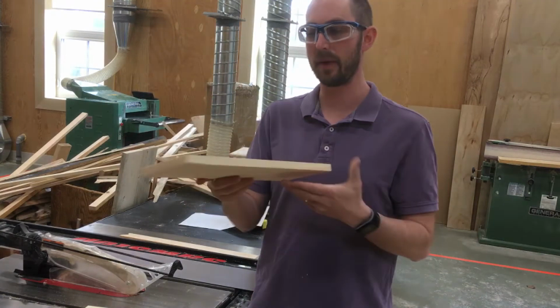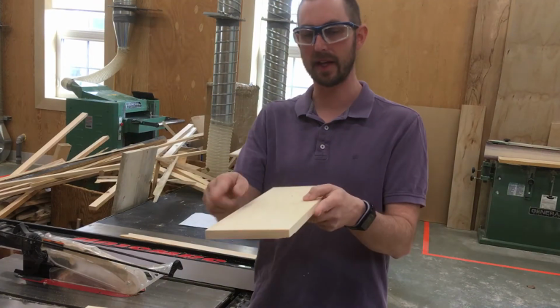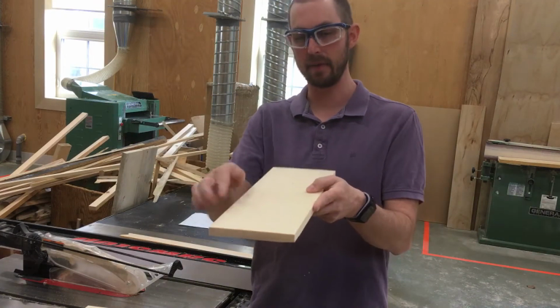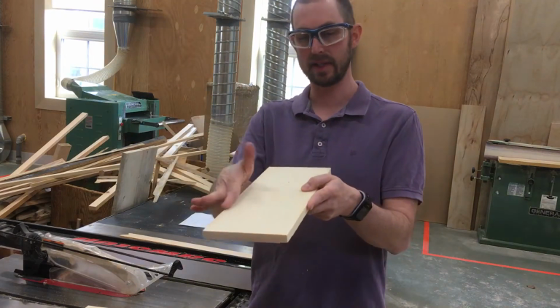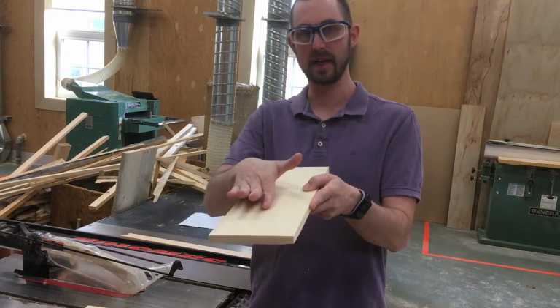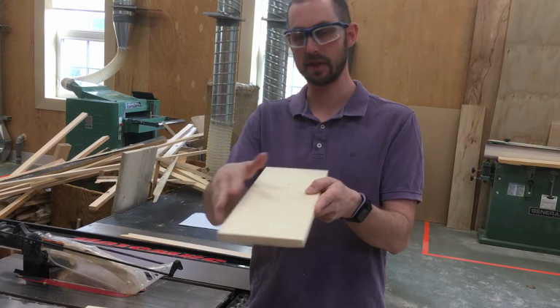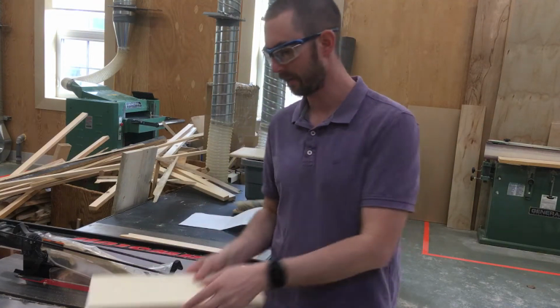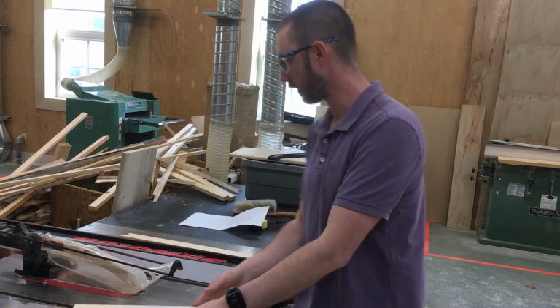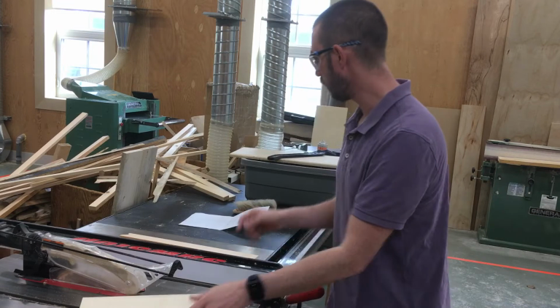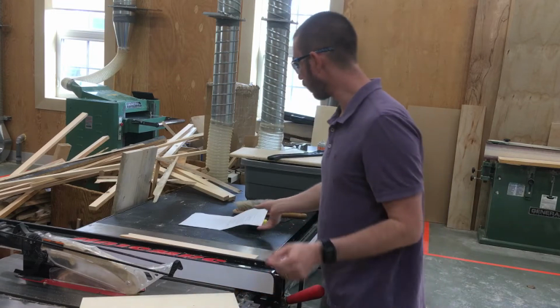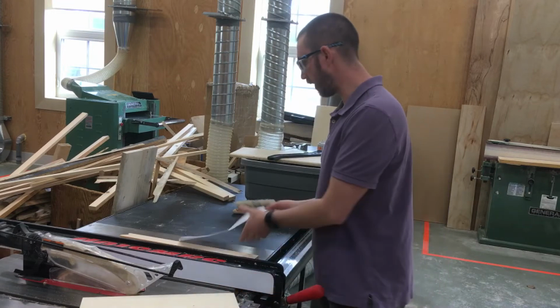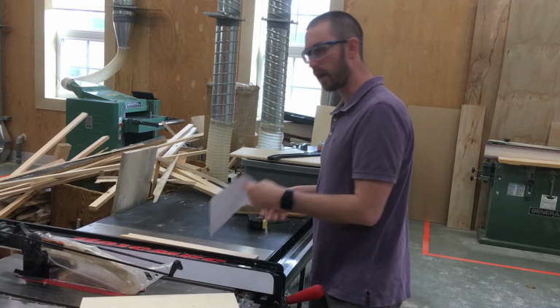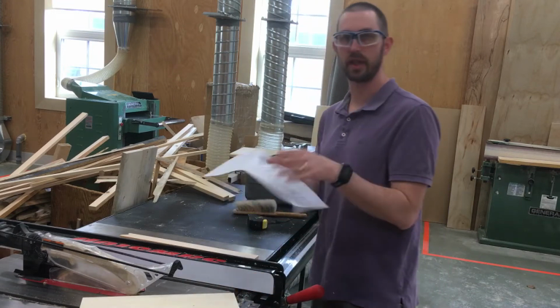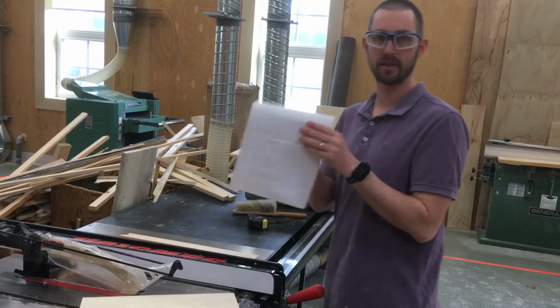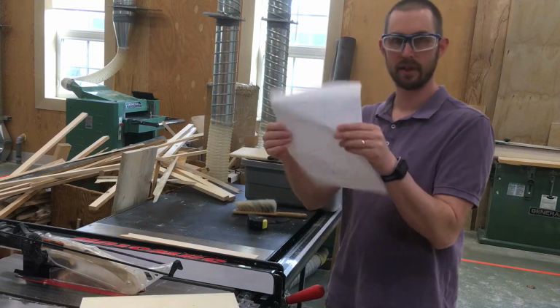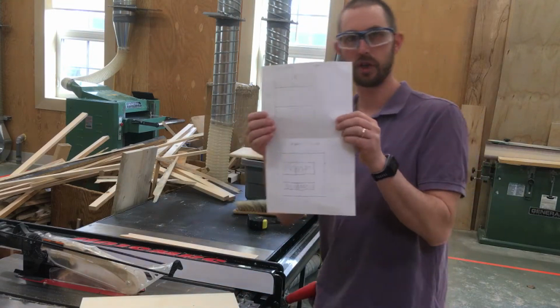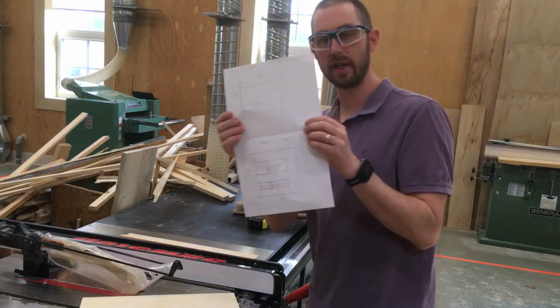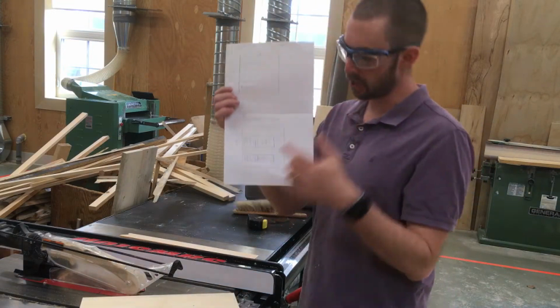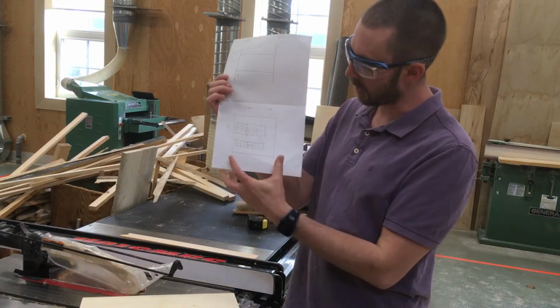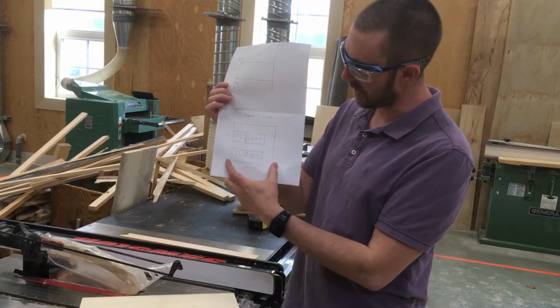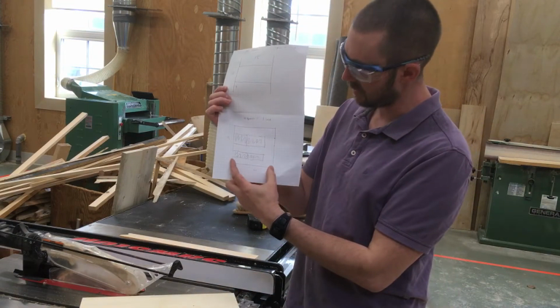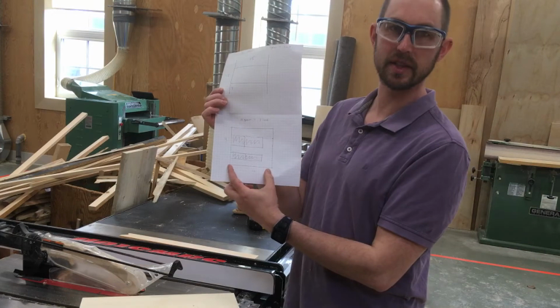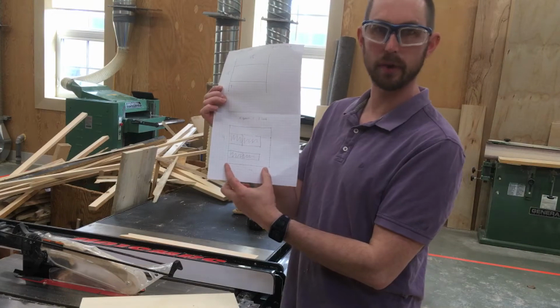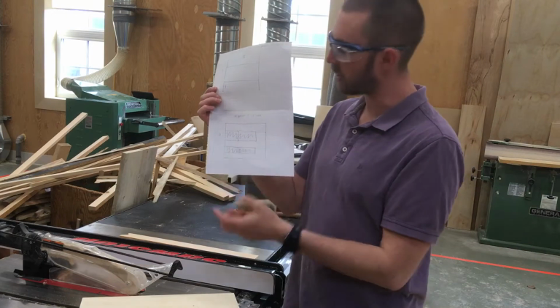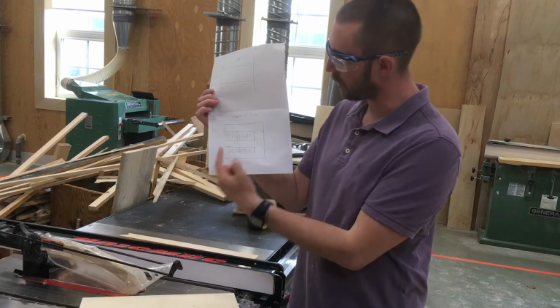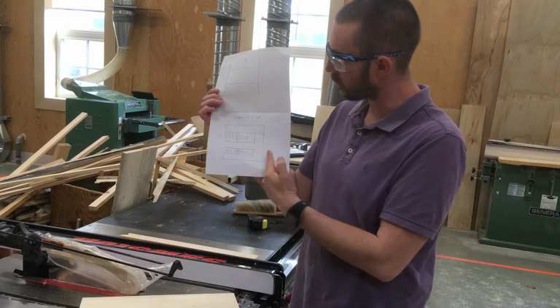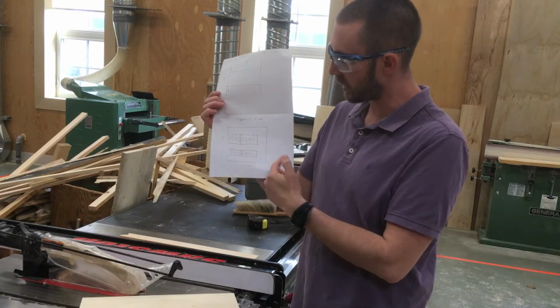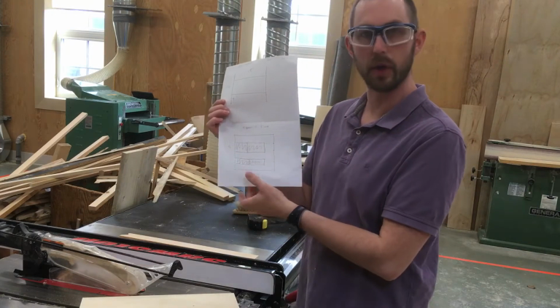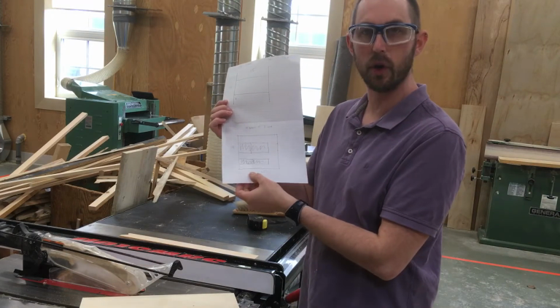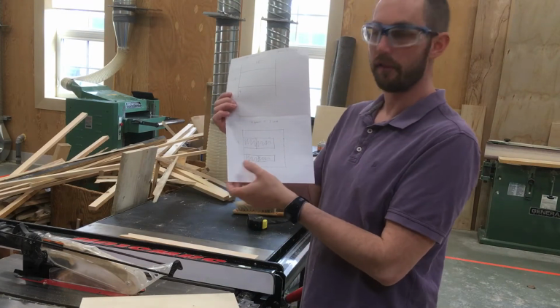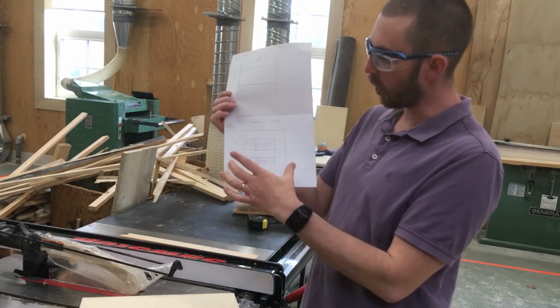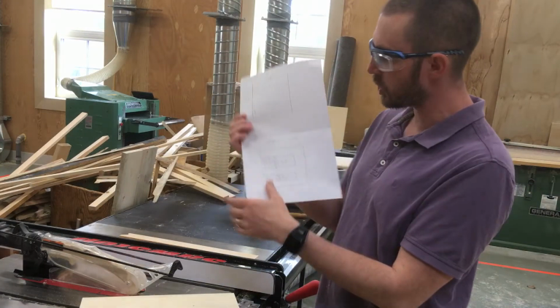Now we need to cut them to size this way. So we need our sheet, our drawing, because our drawing will say what size we are going to do. So this drawing says we are going to go four inches.